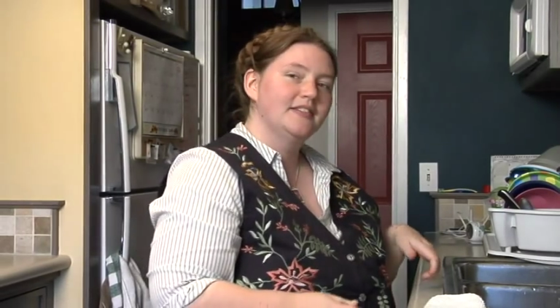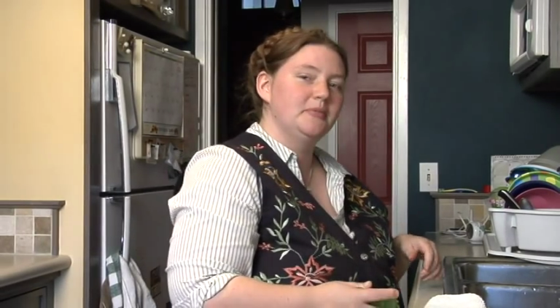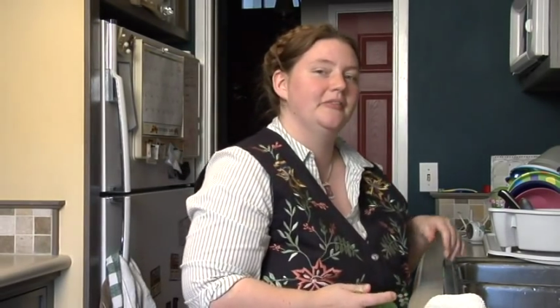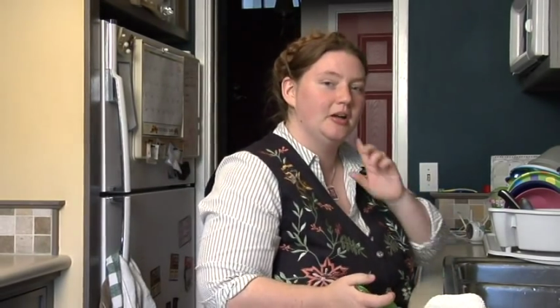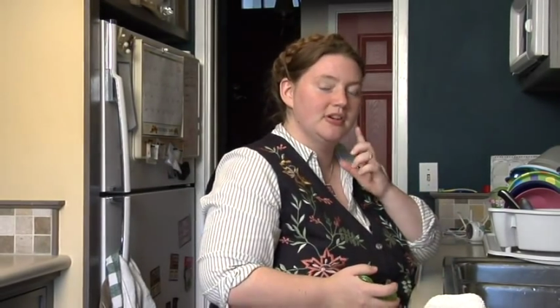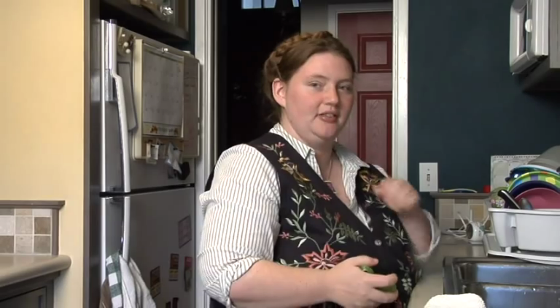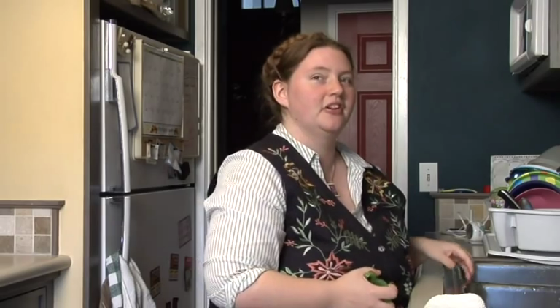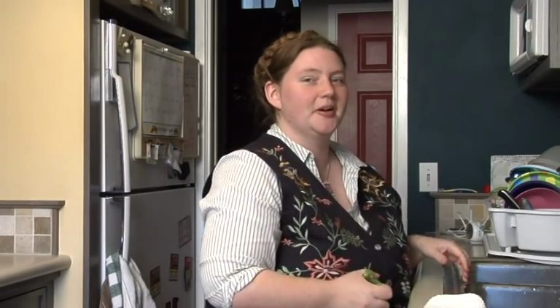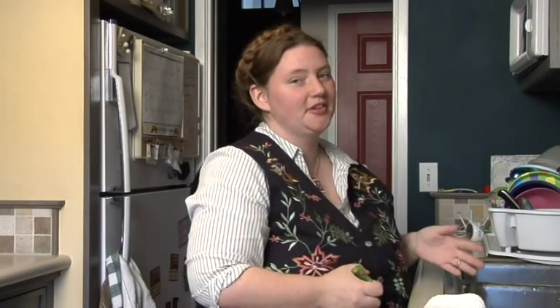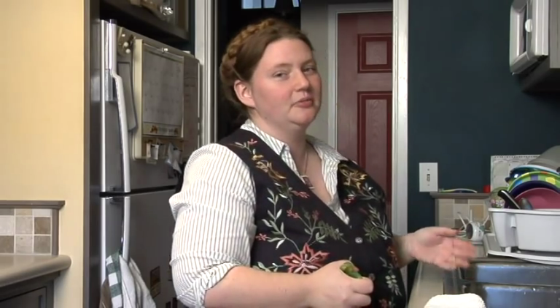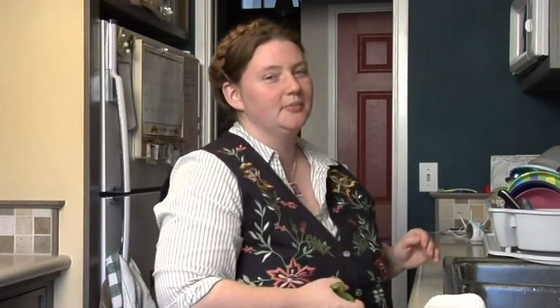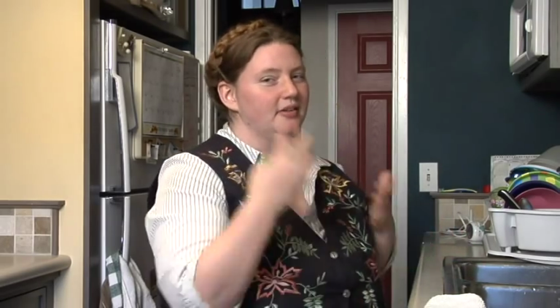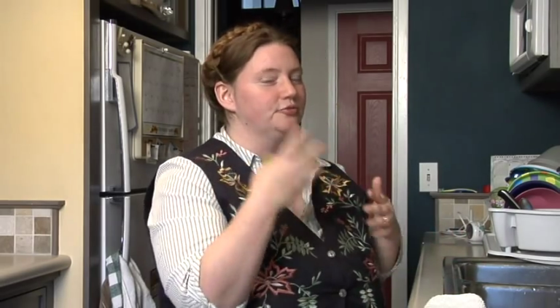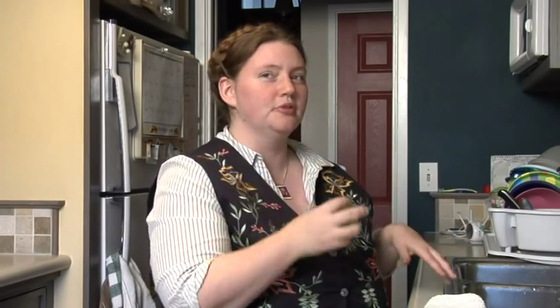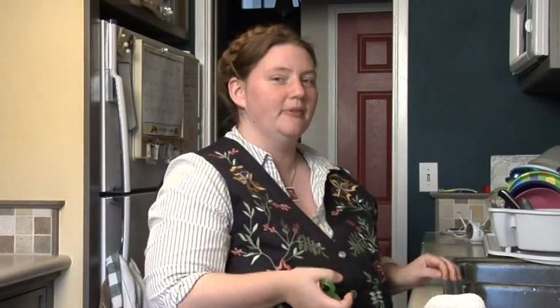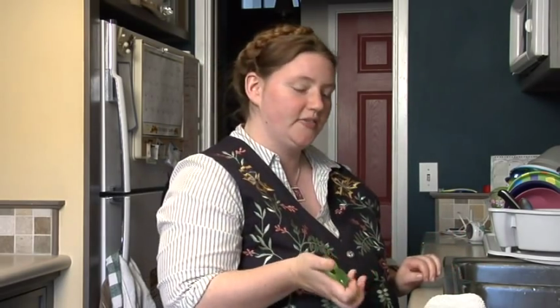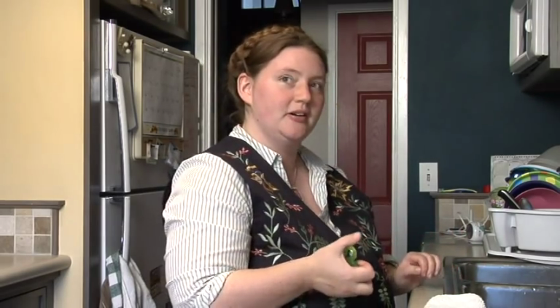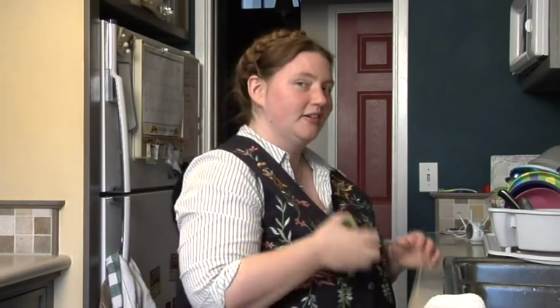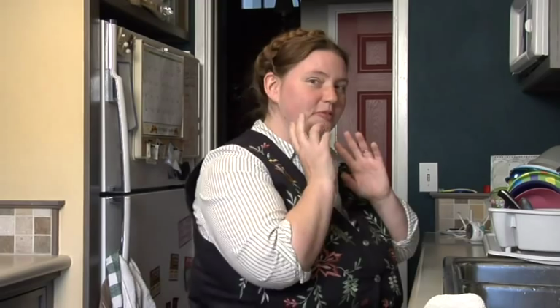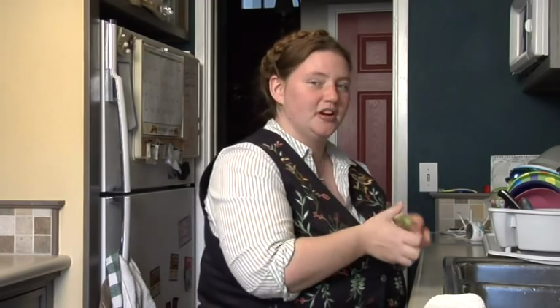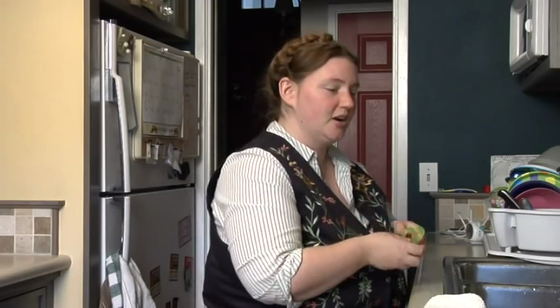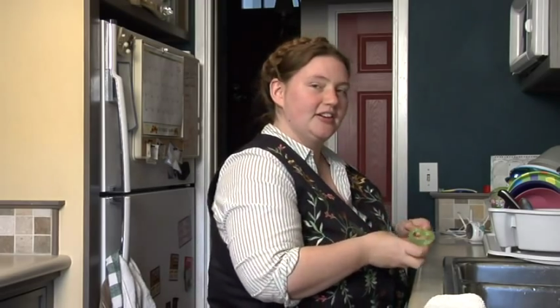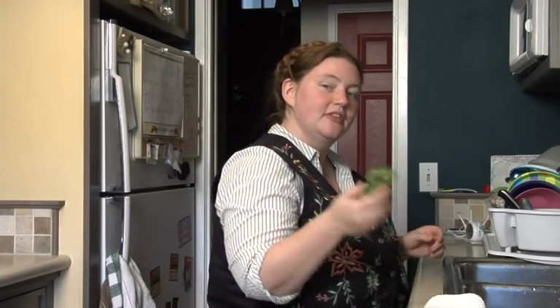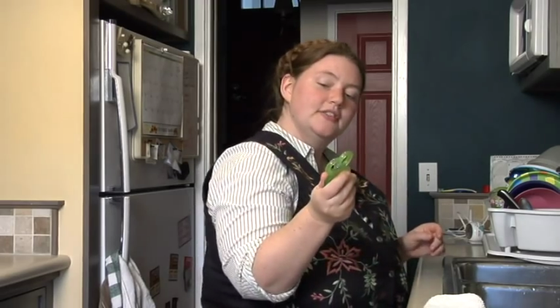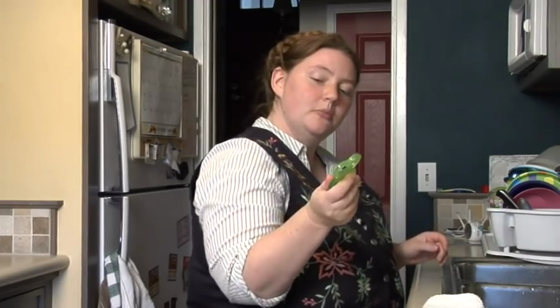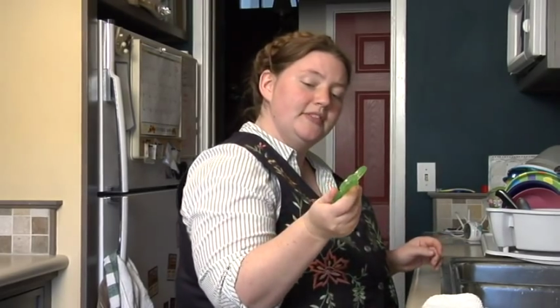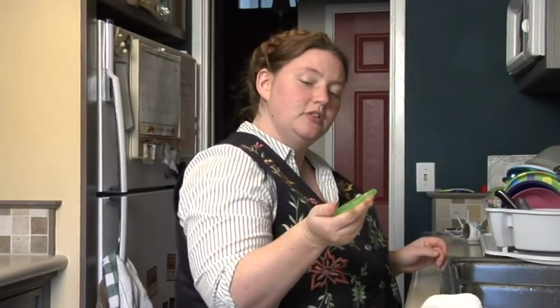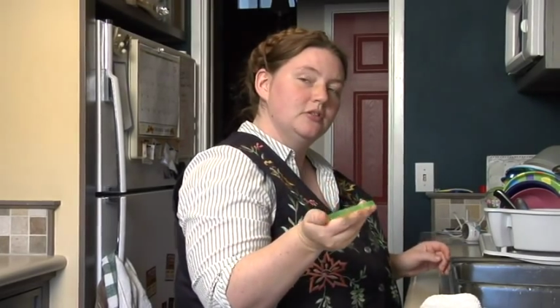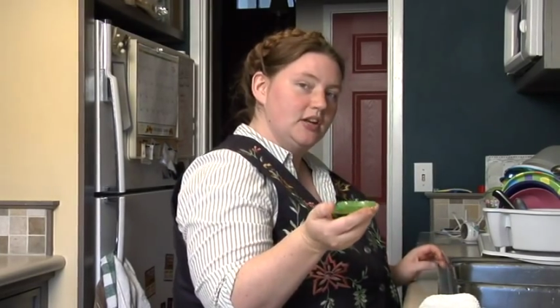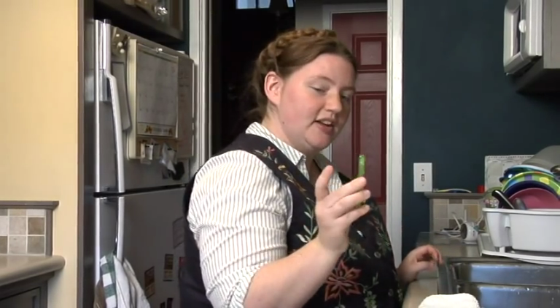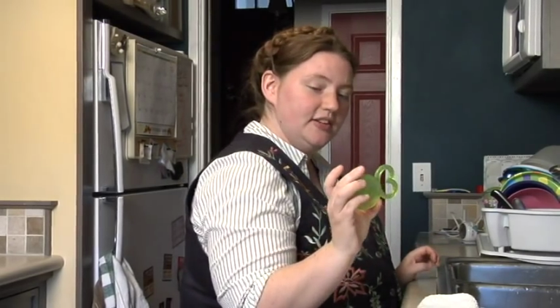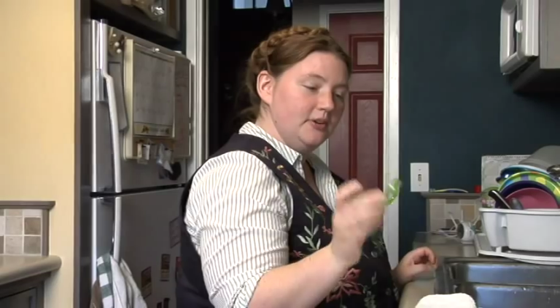Some people like to rub Orajel on their gums, but it doesn't work too well because they'll drool it right off of their gums before it can become effective. So the best thing you can do is get a teething ring.